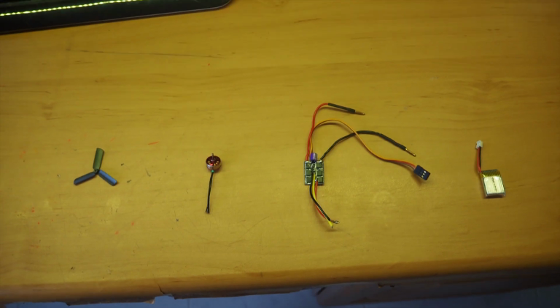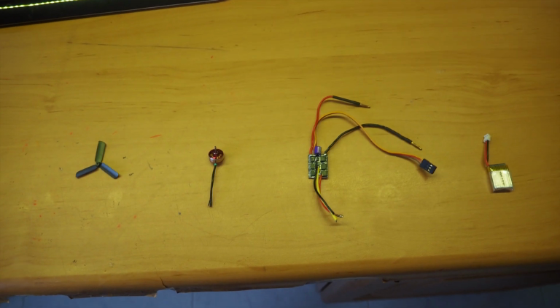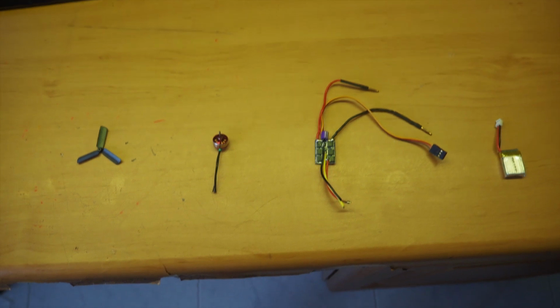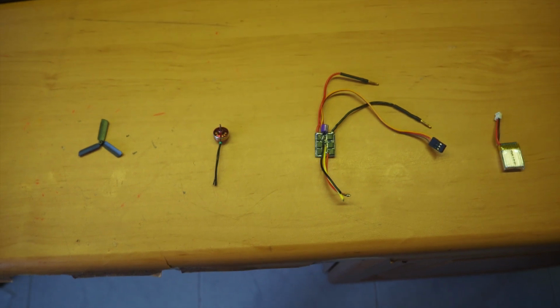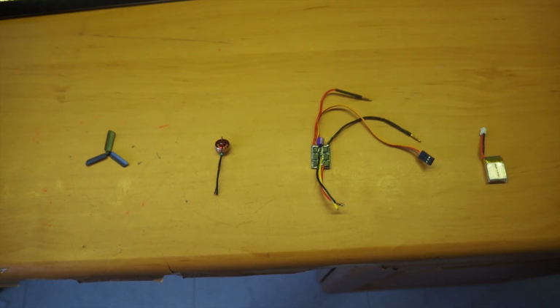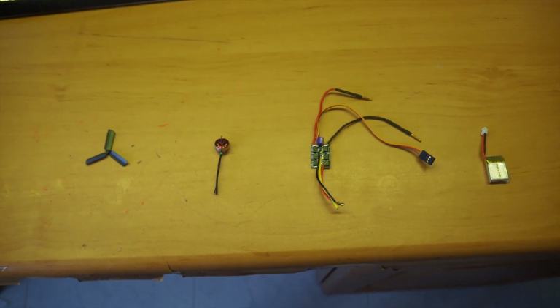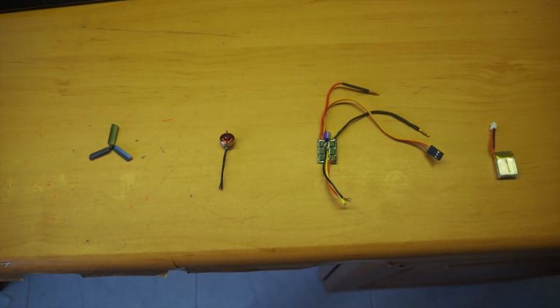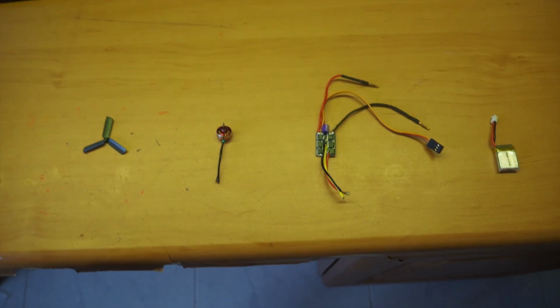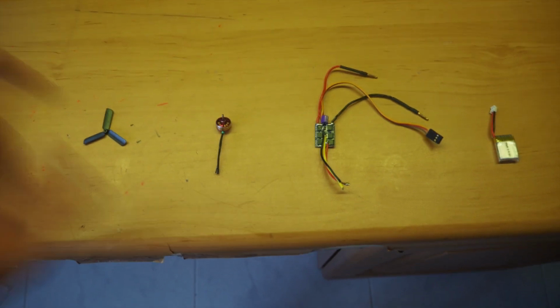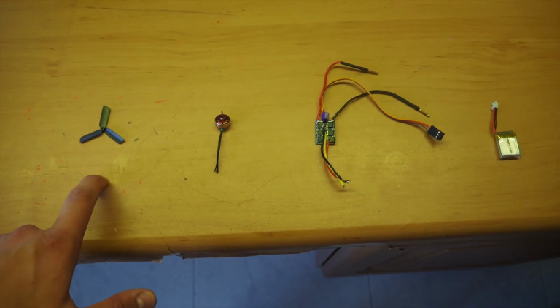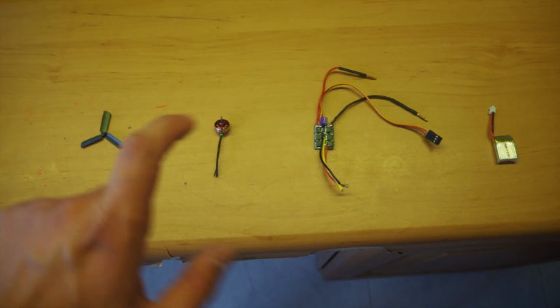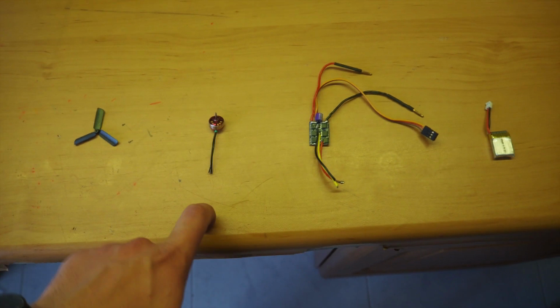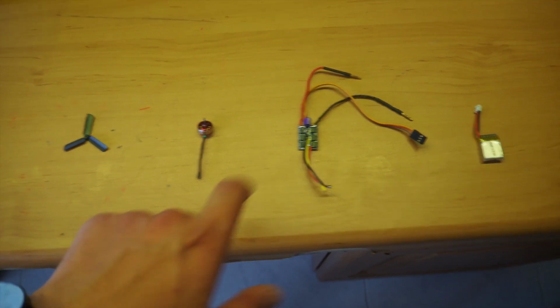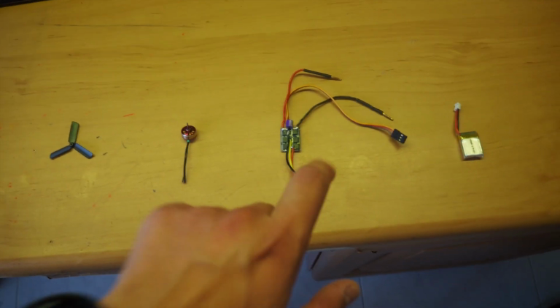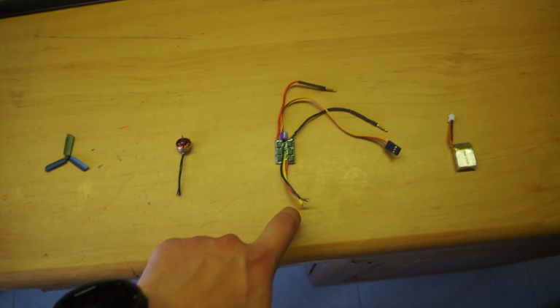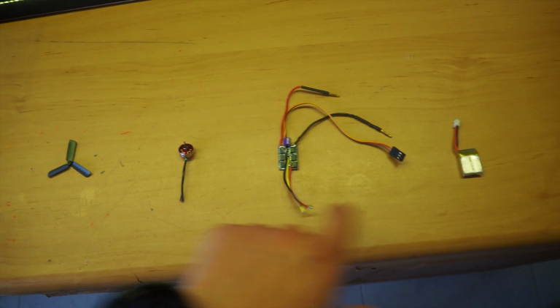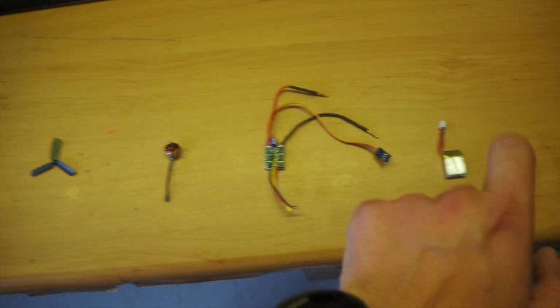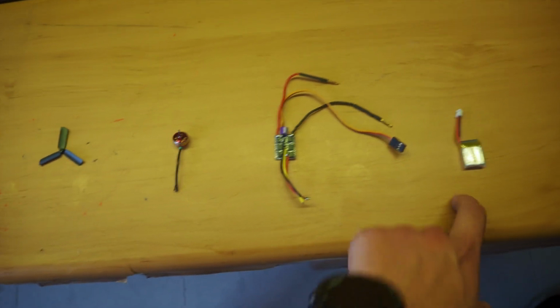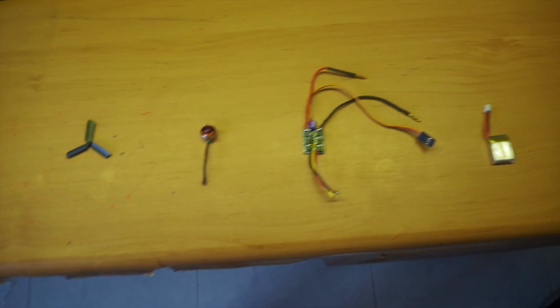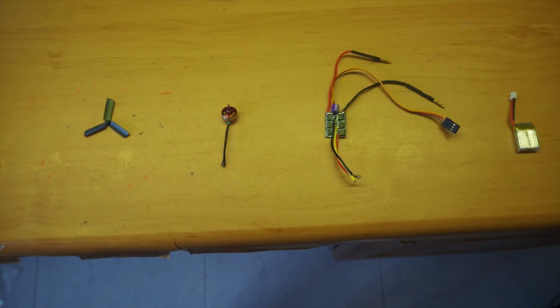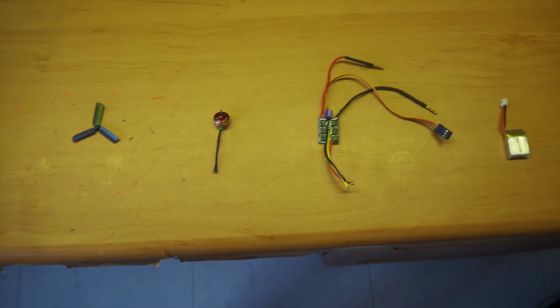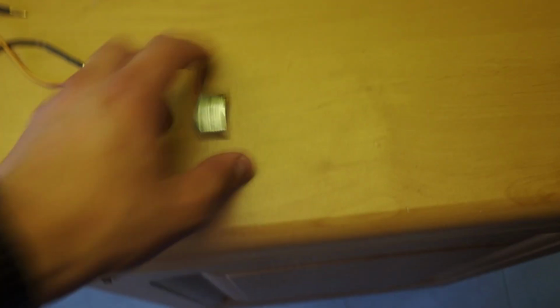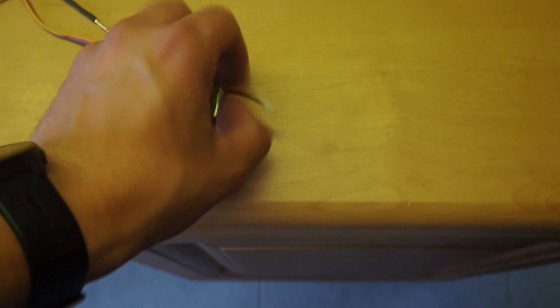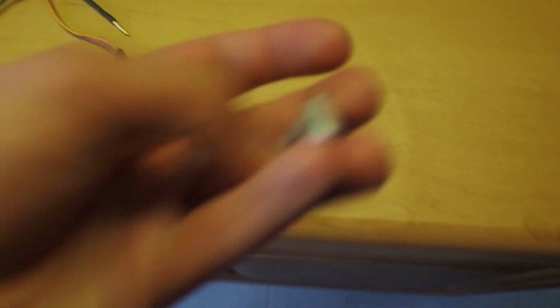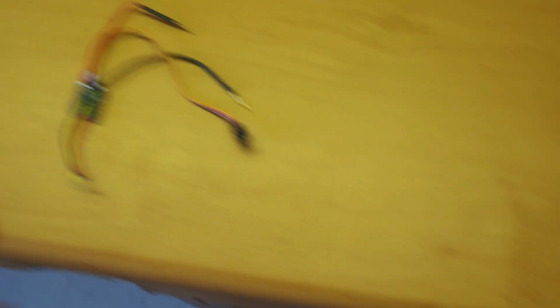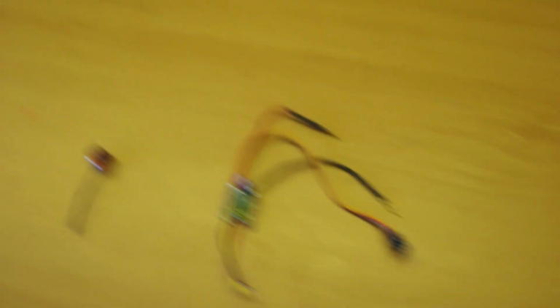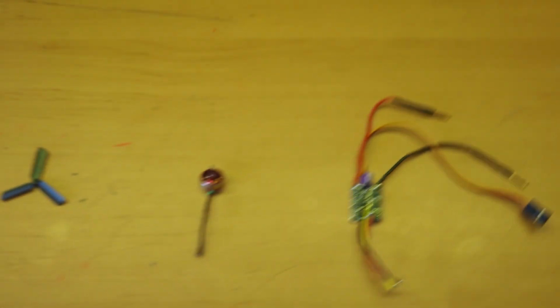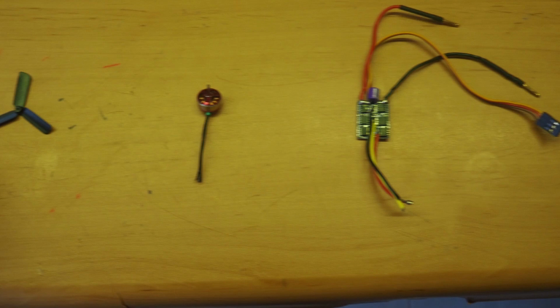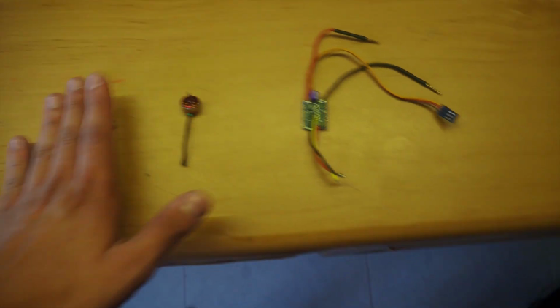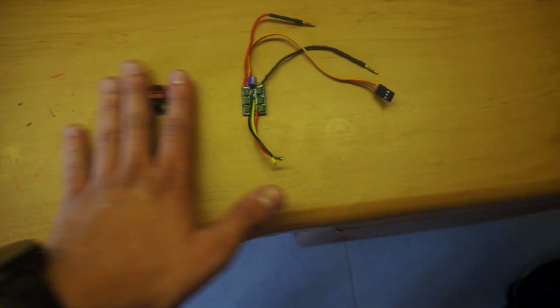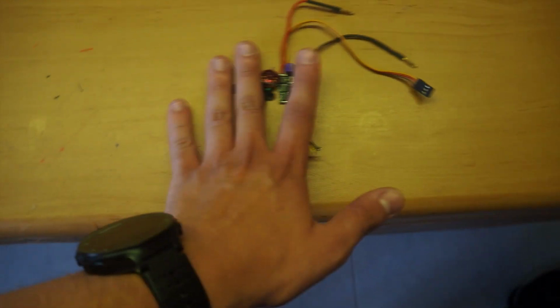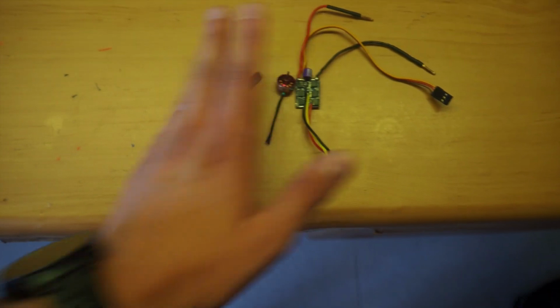Every drone is basically made up from these four components: propellers, motors, ESCs, and a battery. The battery is obviously something that cannot be improved. So what if I could try and combine these other components?